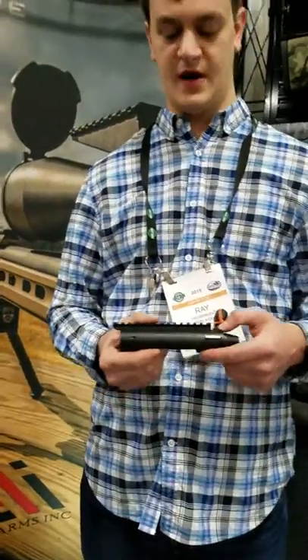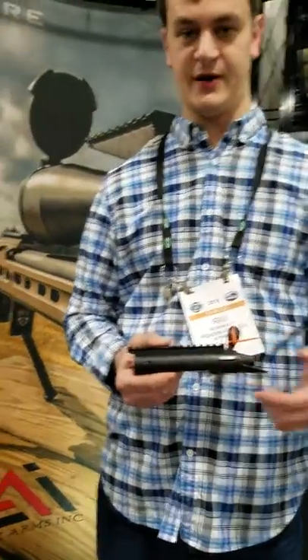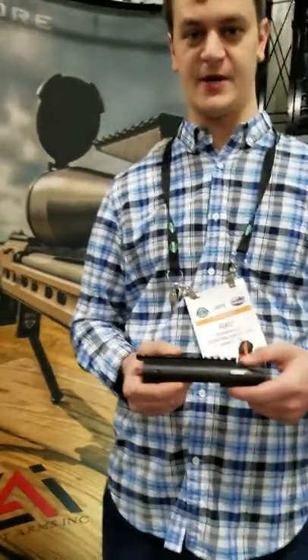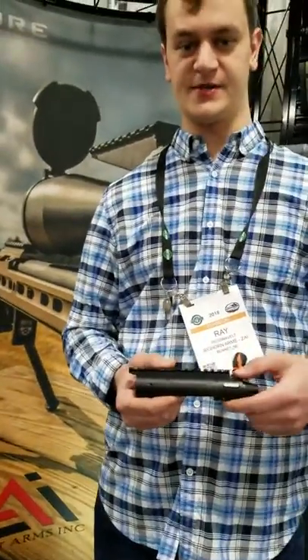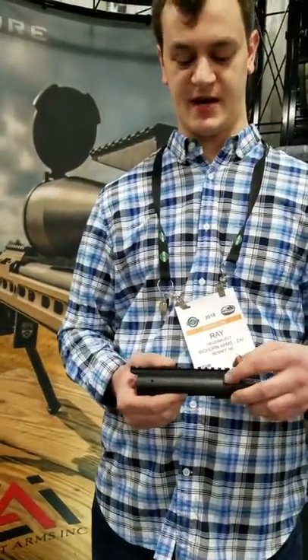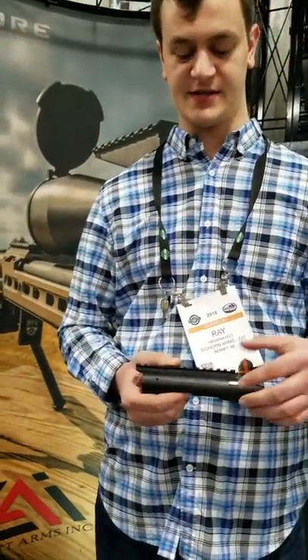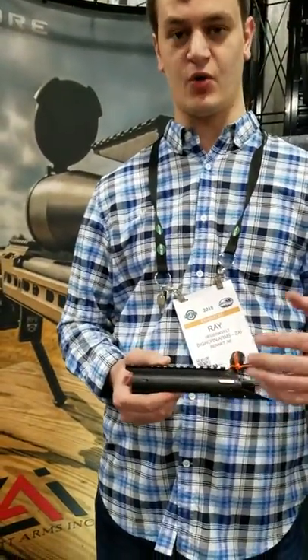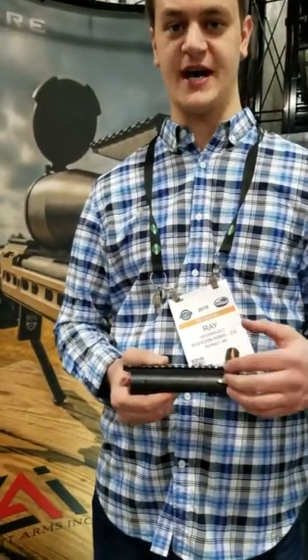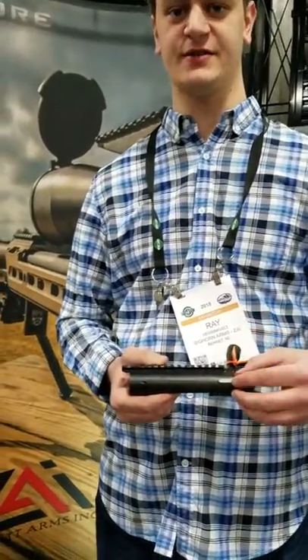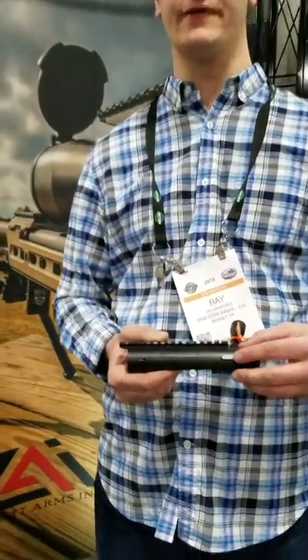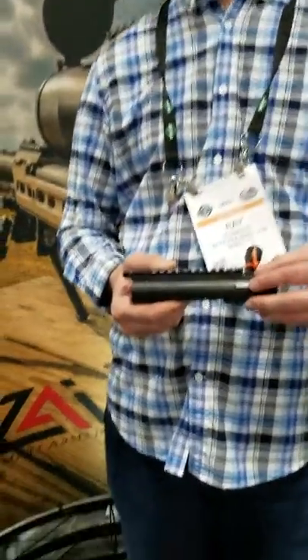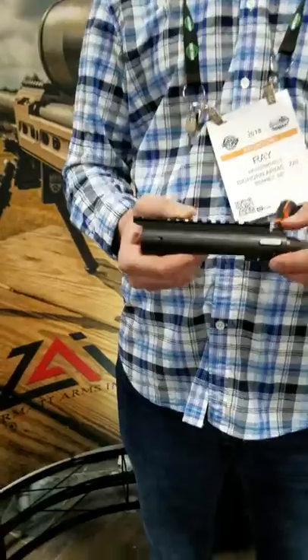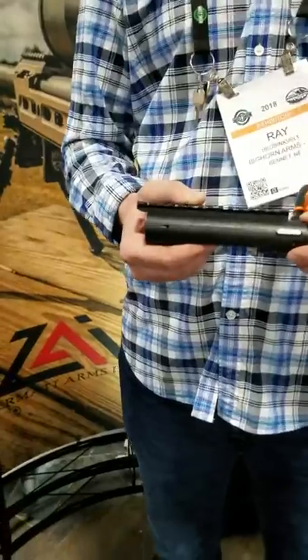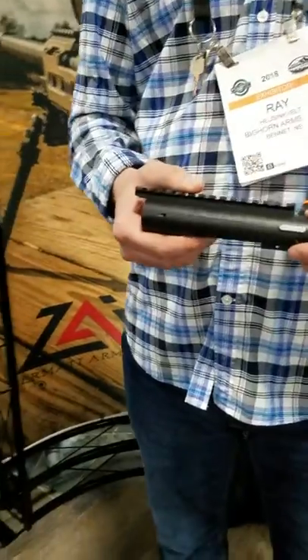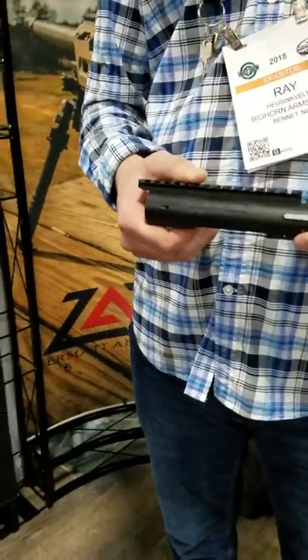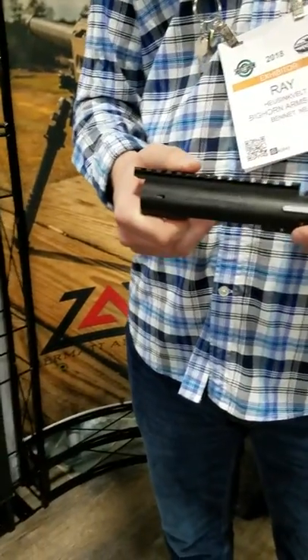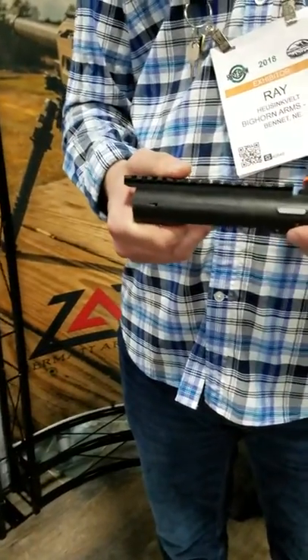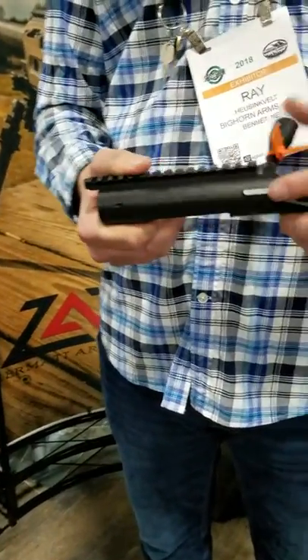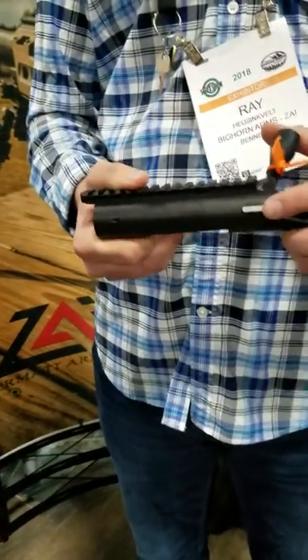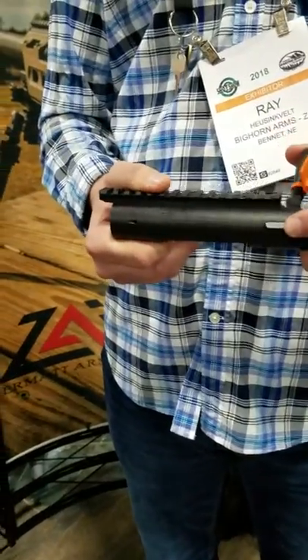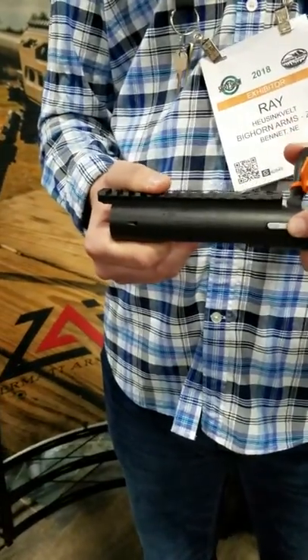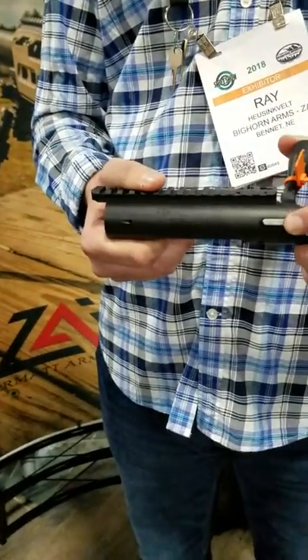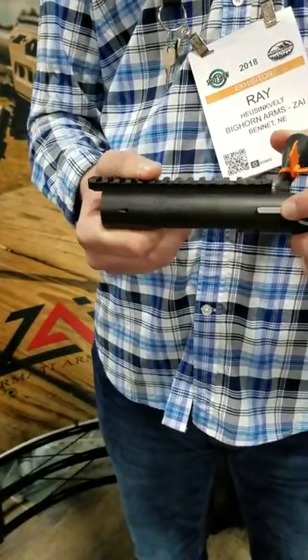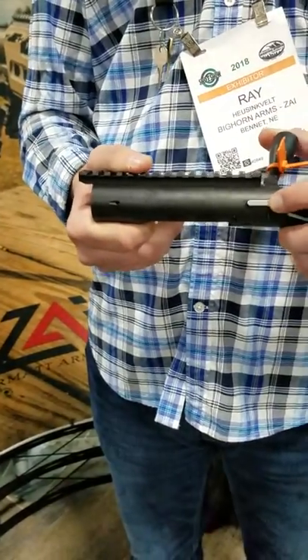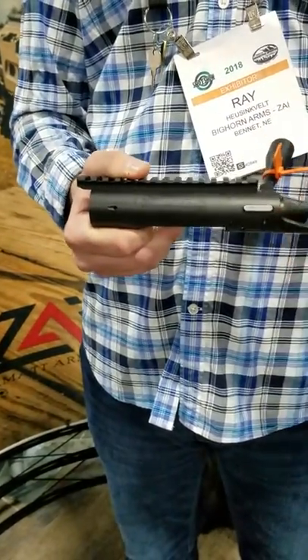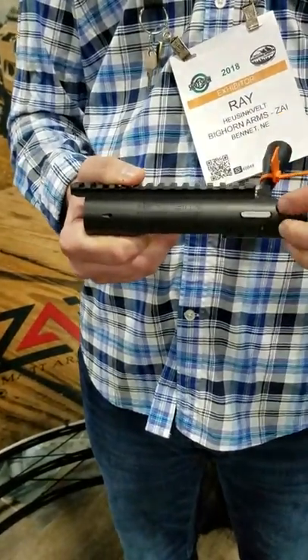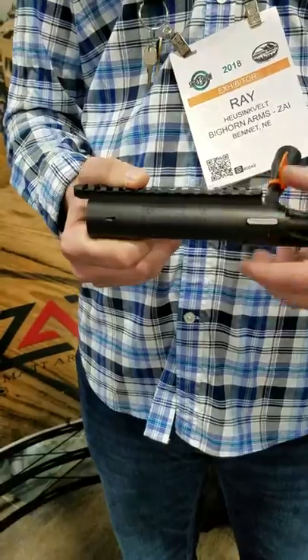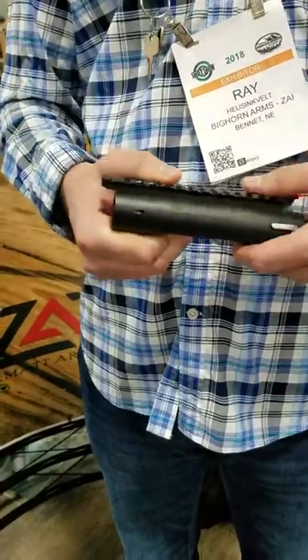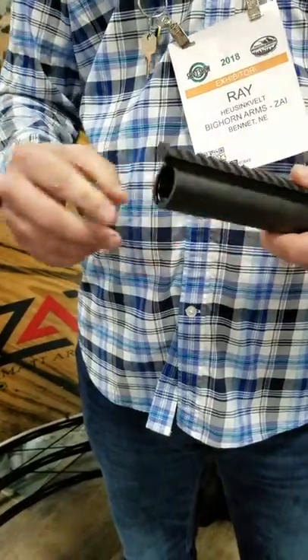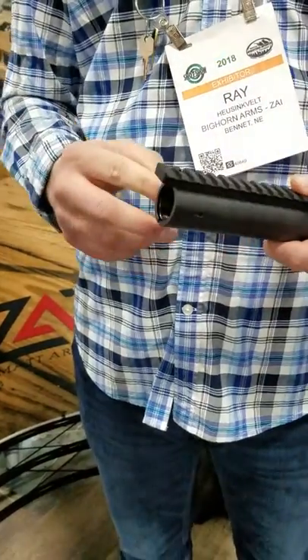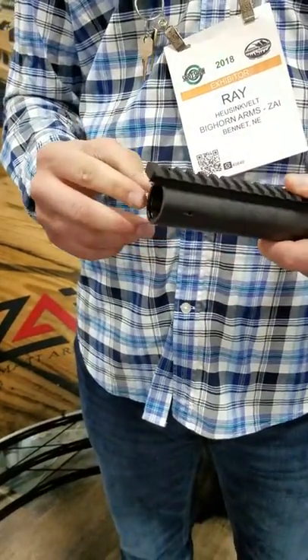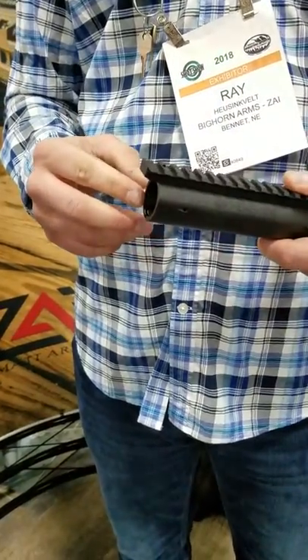I'm Ray with Zermott Arms. This is the Origin Action, new for 2018. It's a little different than the Bighorn Action — it's a chromoly receiver with a non-integrated recoil lug.